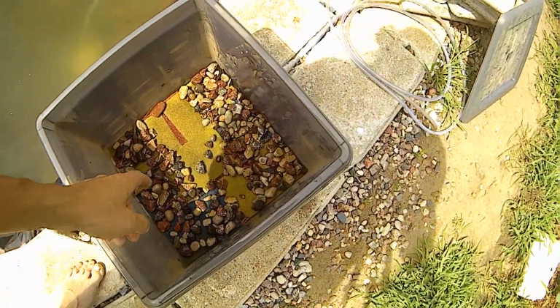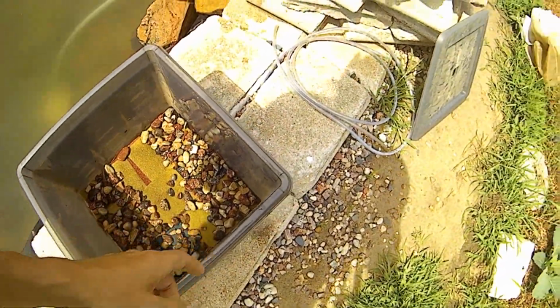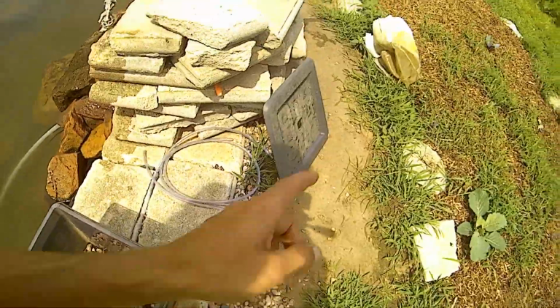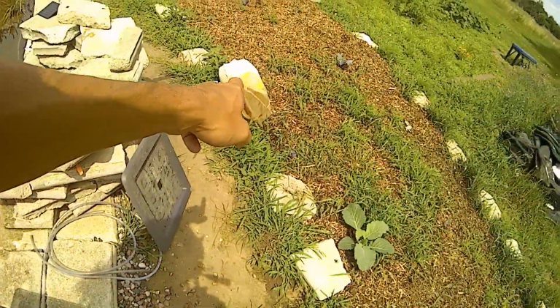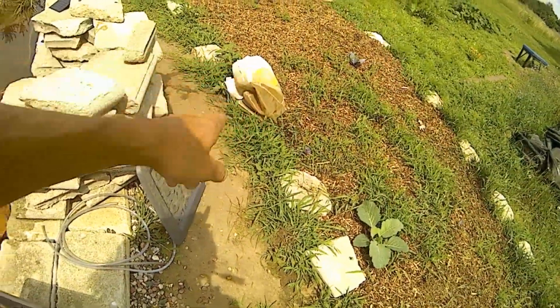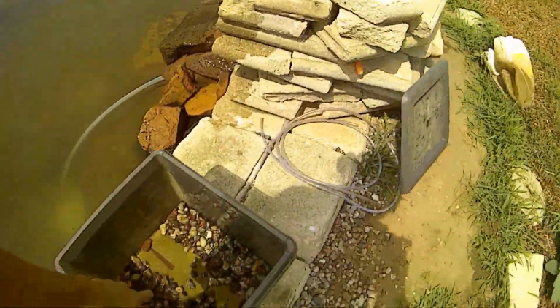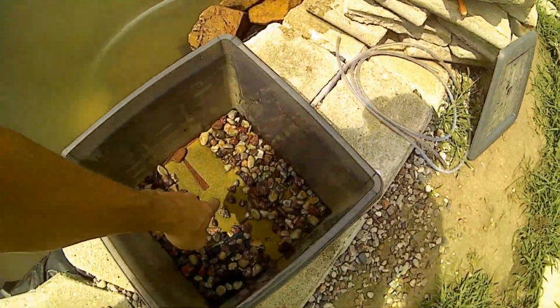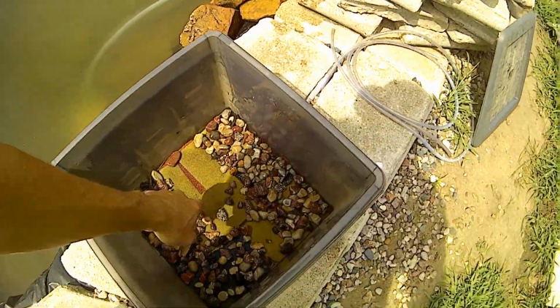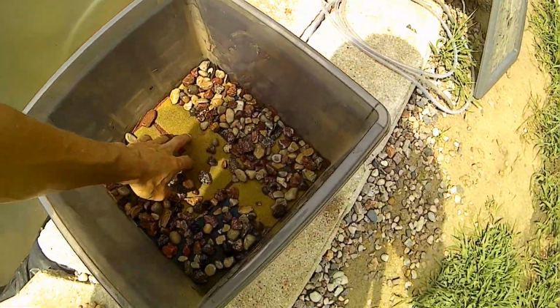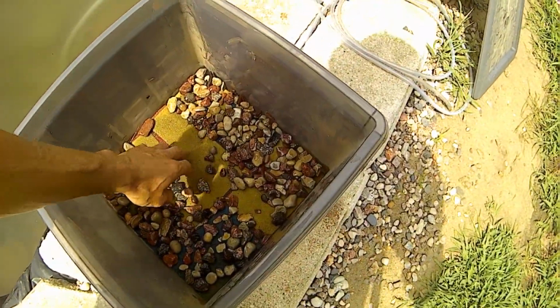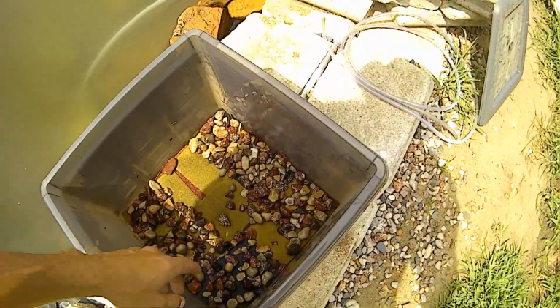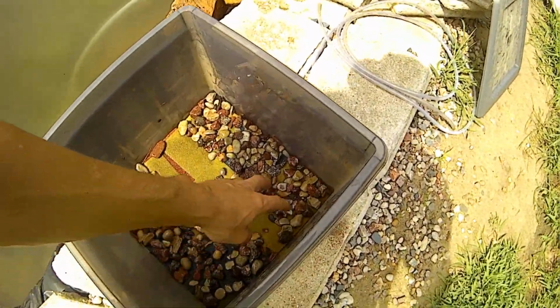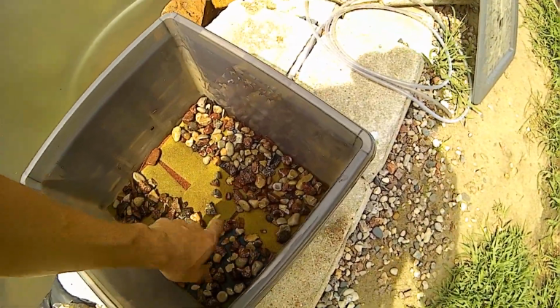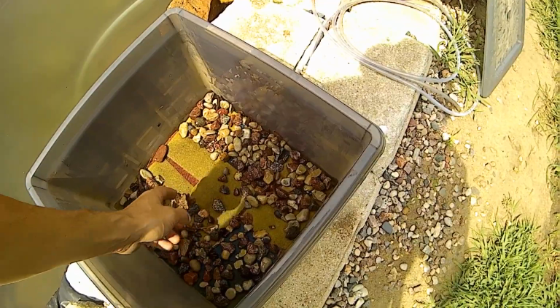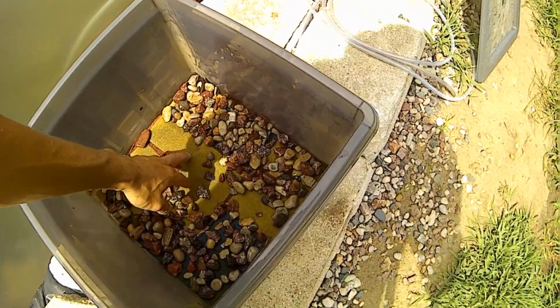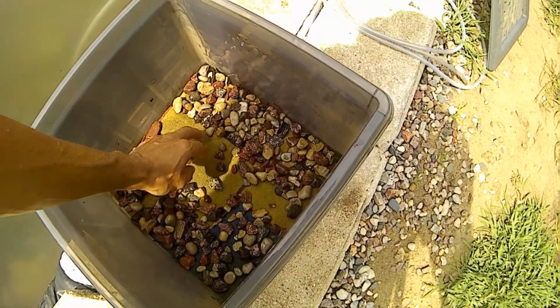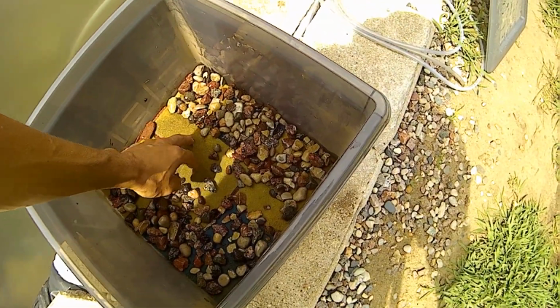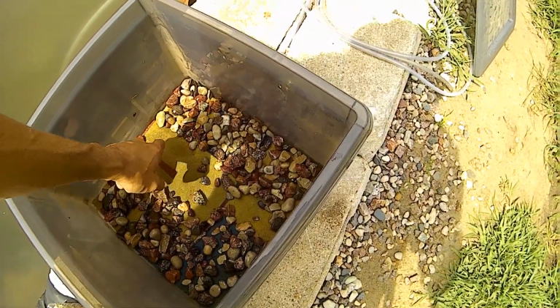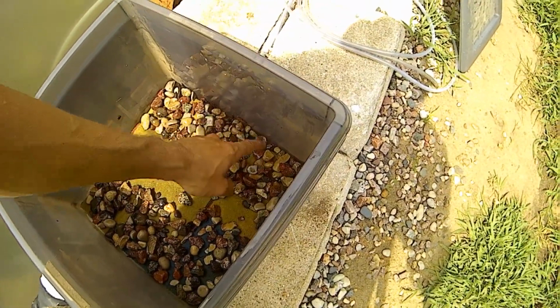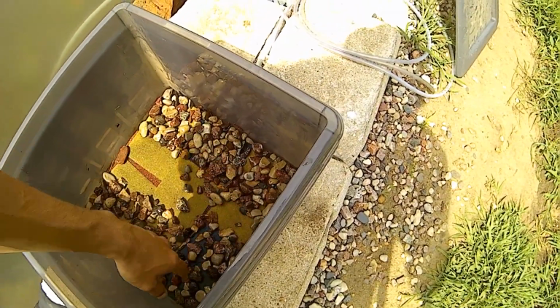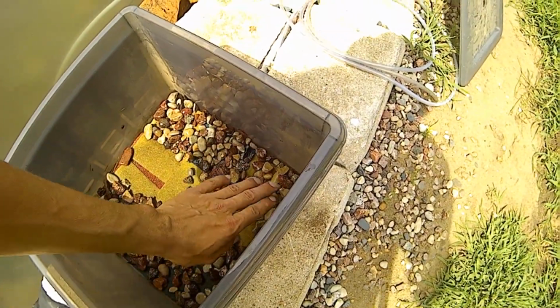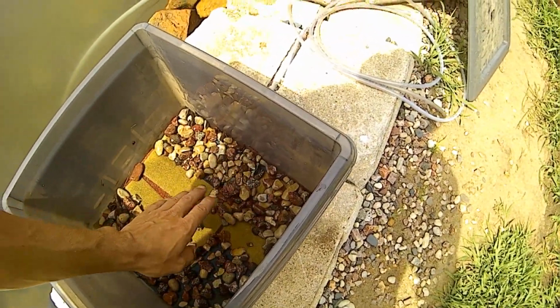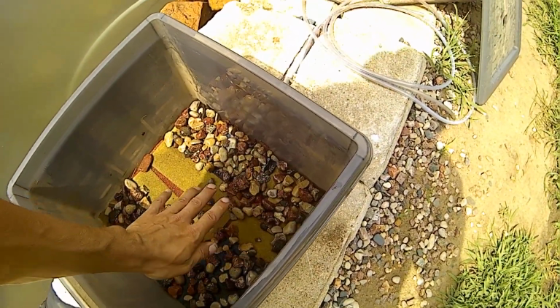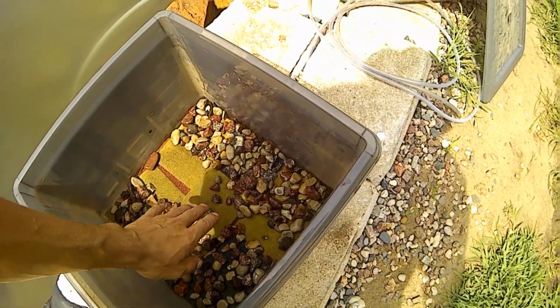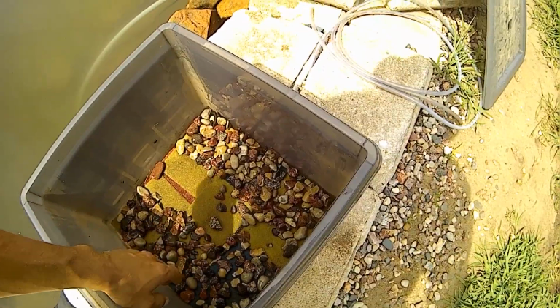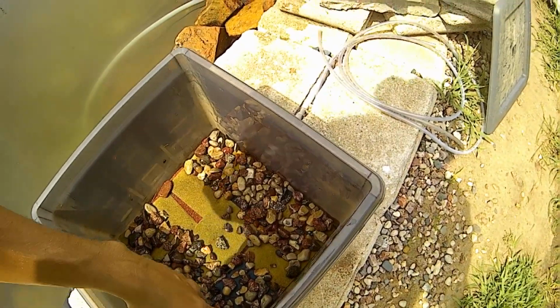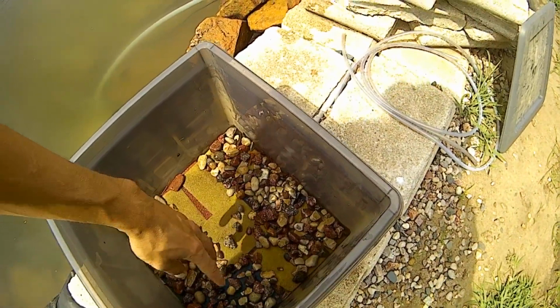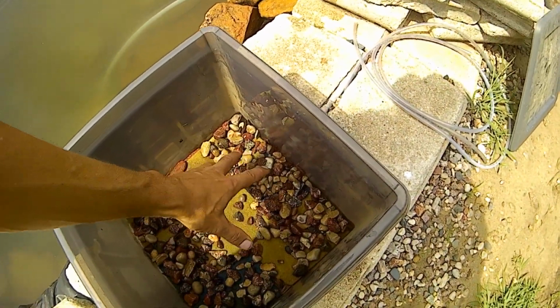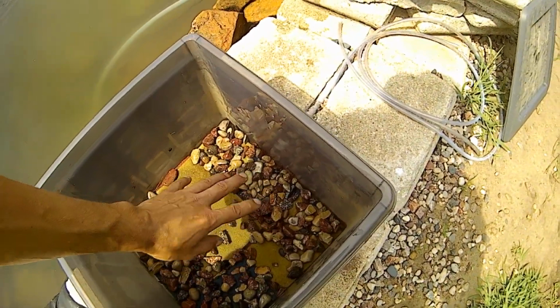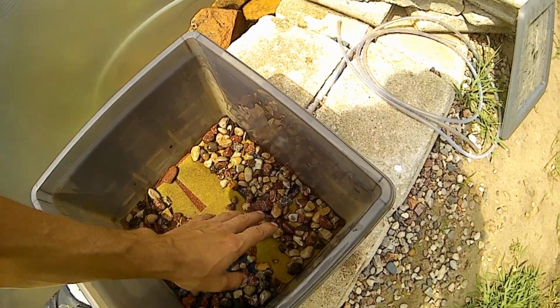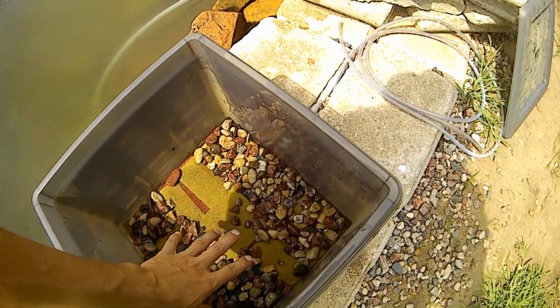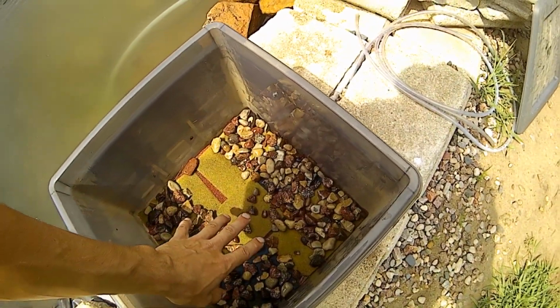So we got 60 cents on the bag, a dollar on the scrubbies - actually I think I bought two packs, so we'll say two dollars on these, because I laid them all down and overlapped them so there were two layers. Then we put rocks in to hold those down and make sure they stay down.